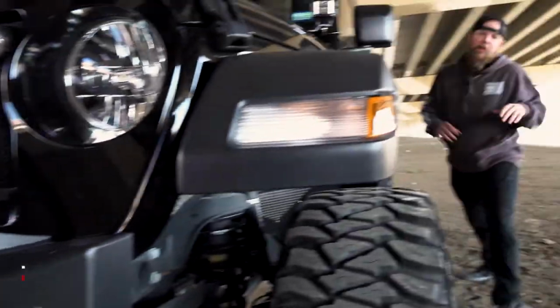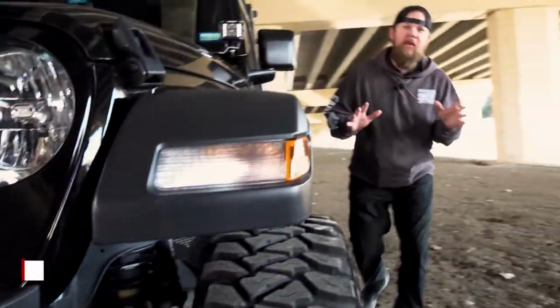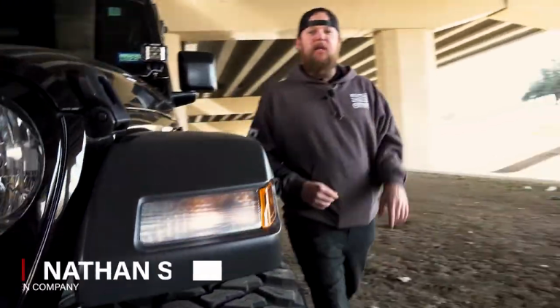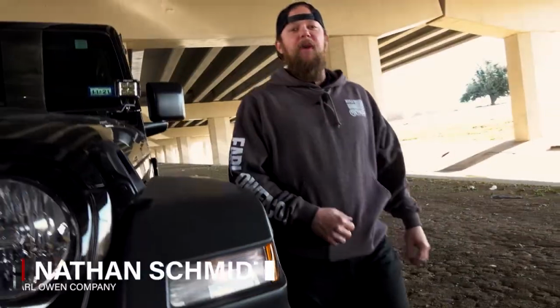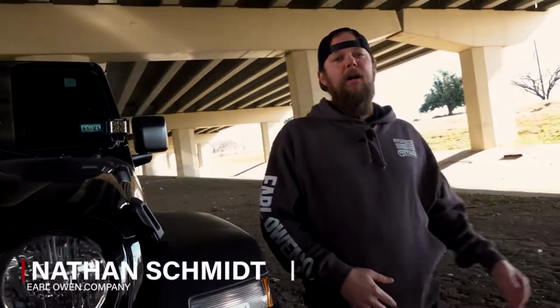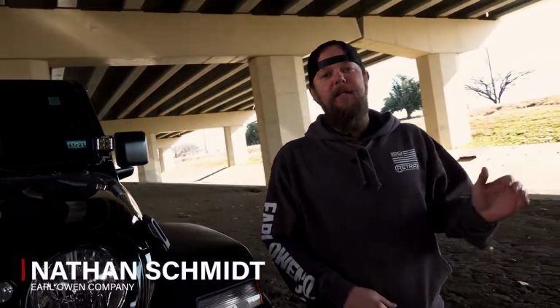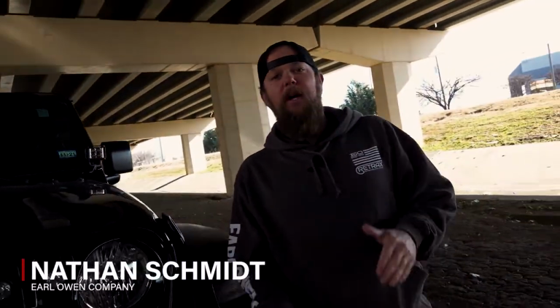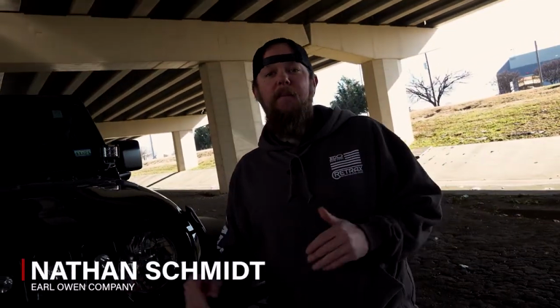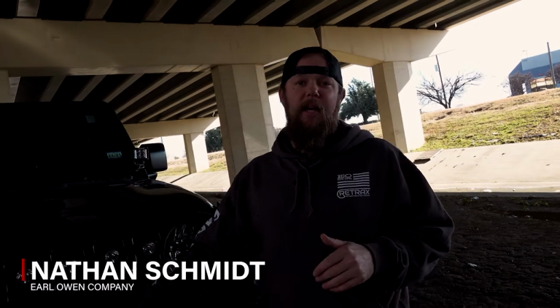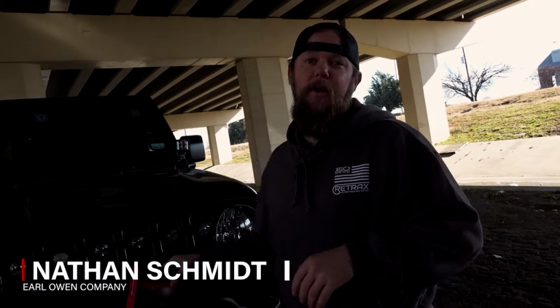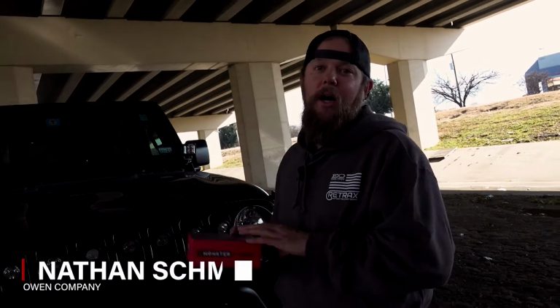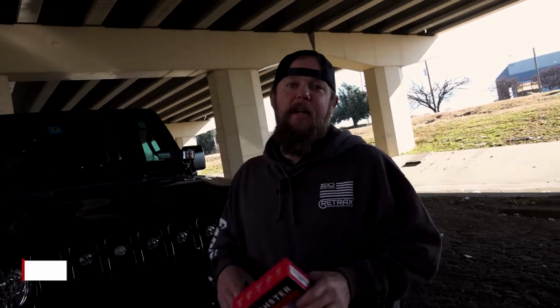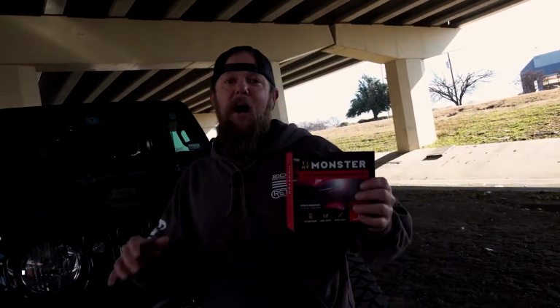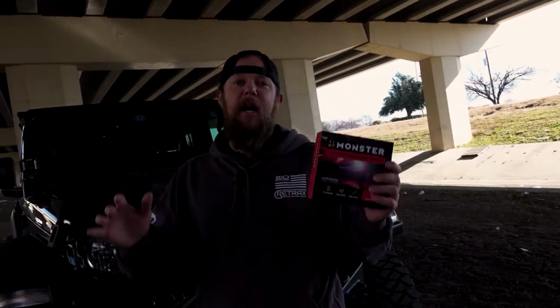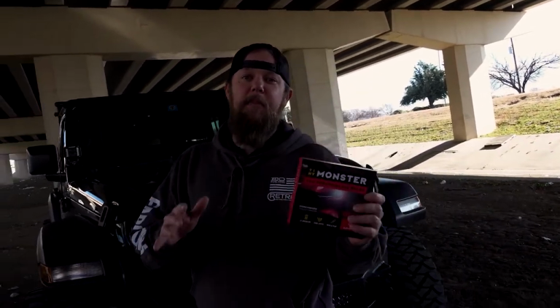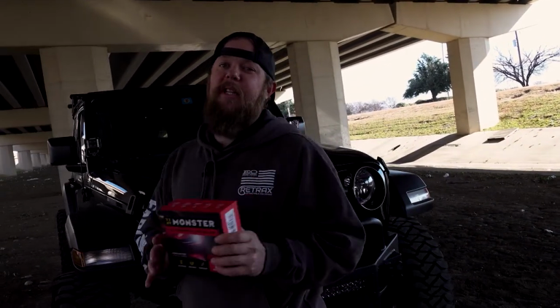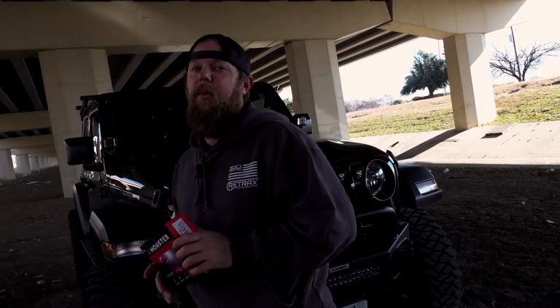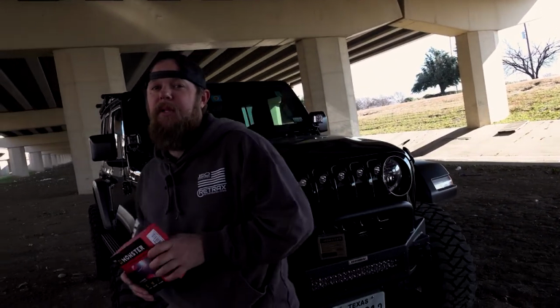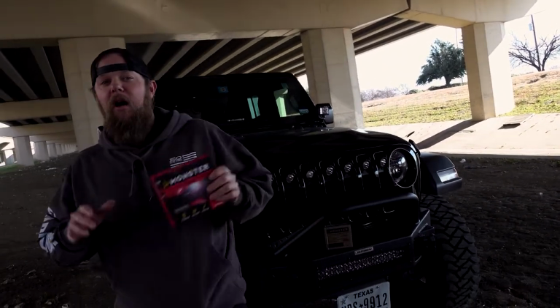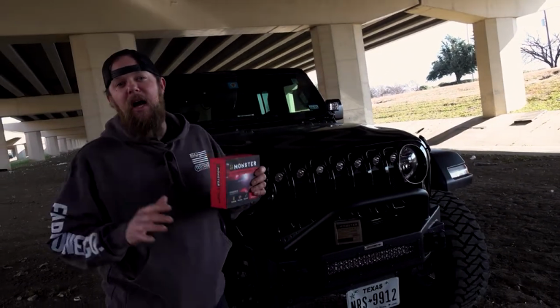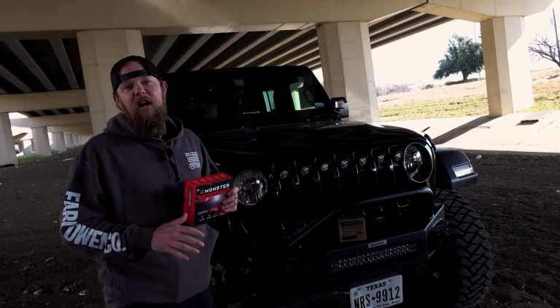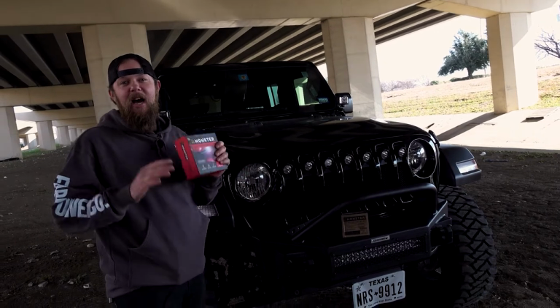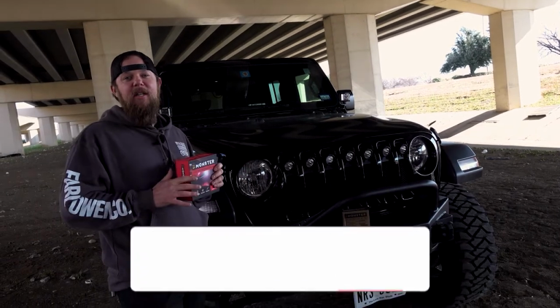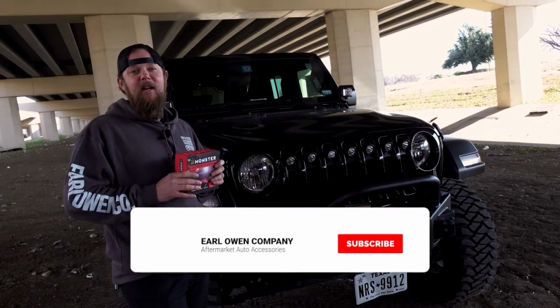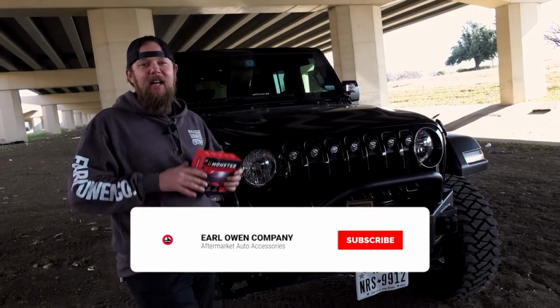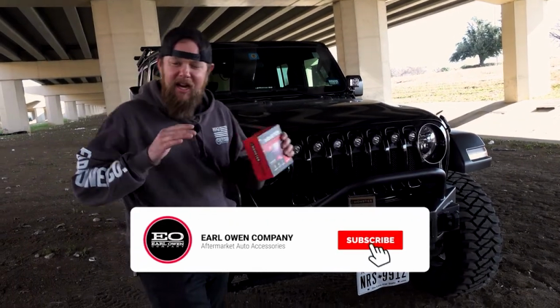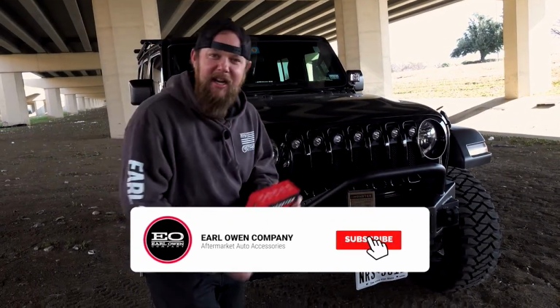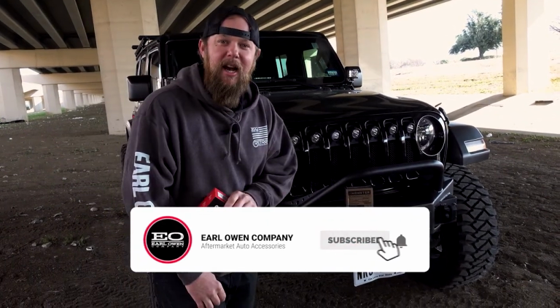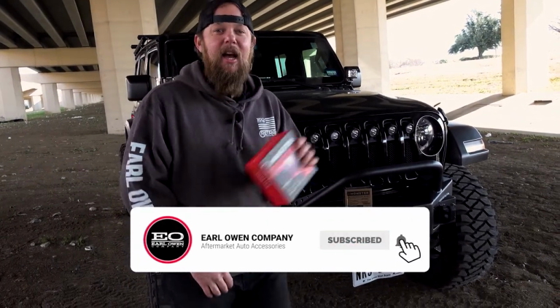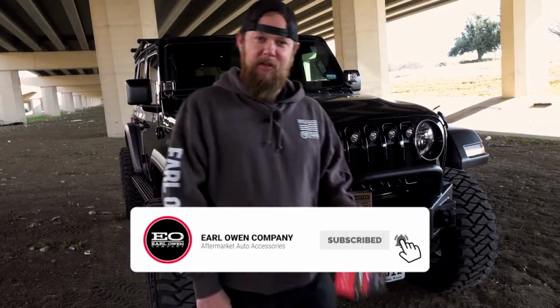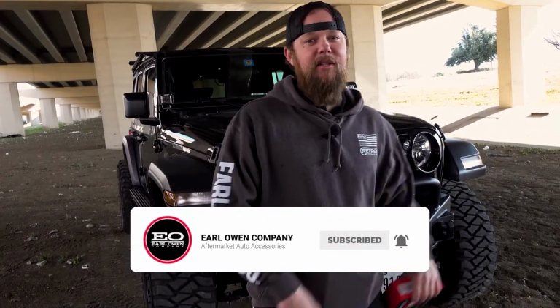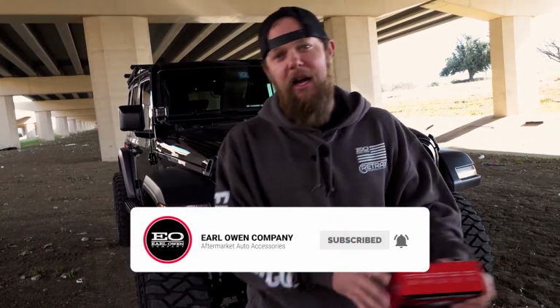This is Nathan Schmidt with Earl Law & Company. Today we're going to unbox and review Arc Lighting's Monster LED Performance Headlight Bulbs. Arc Lighting provides the highest quality technology and cutting-edge design at a reasonable price. Let's check it out.